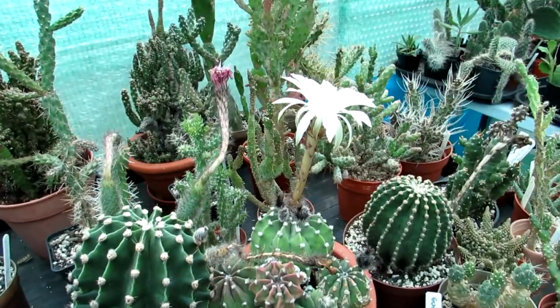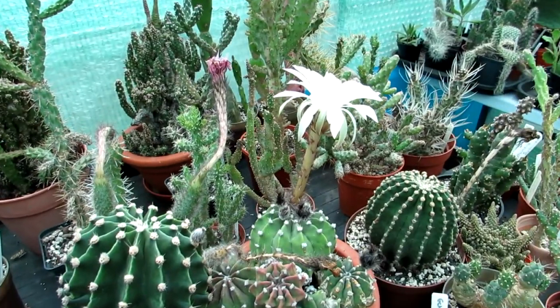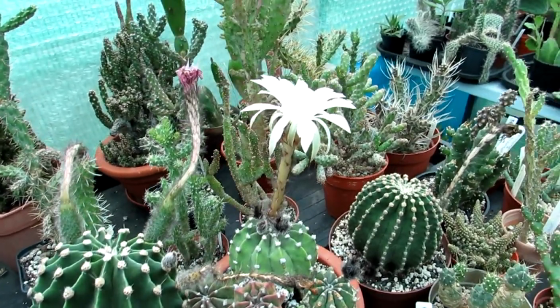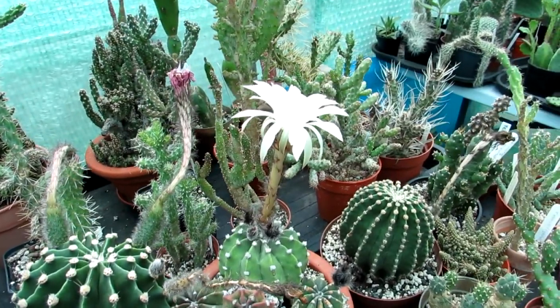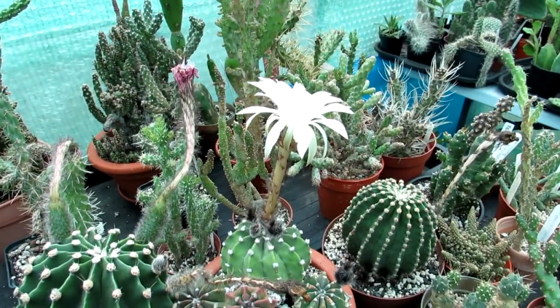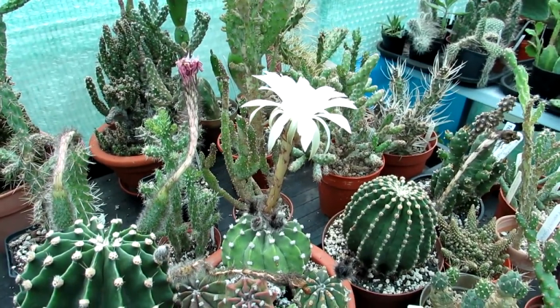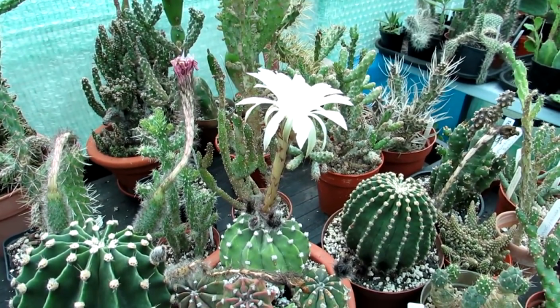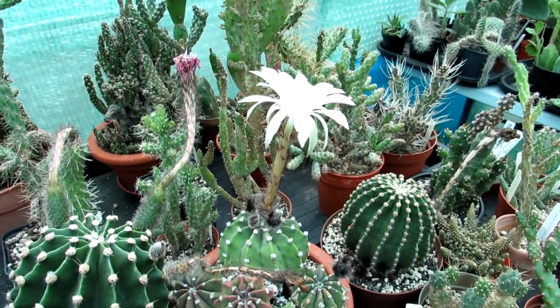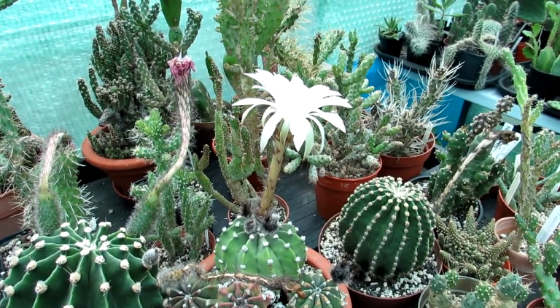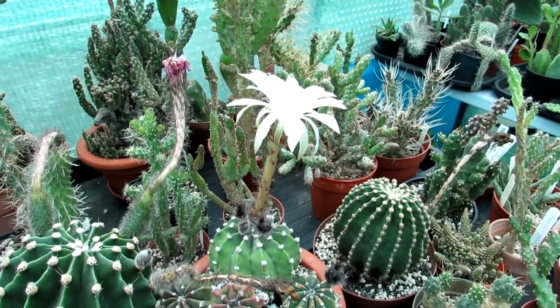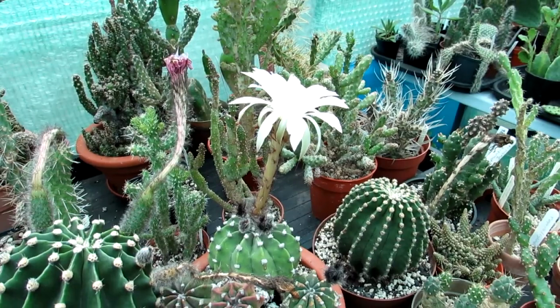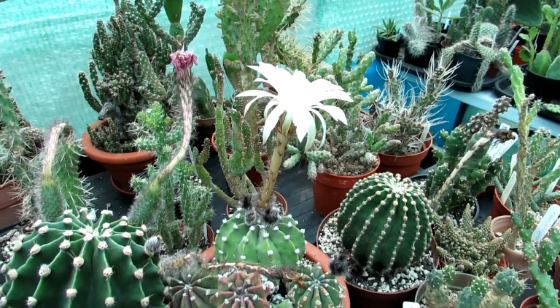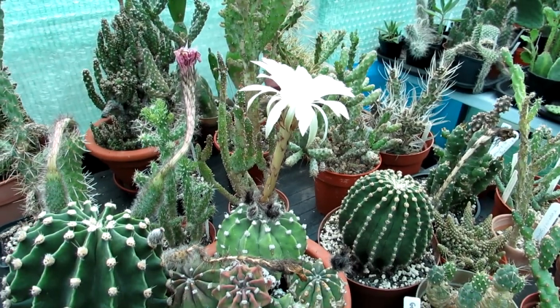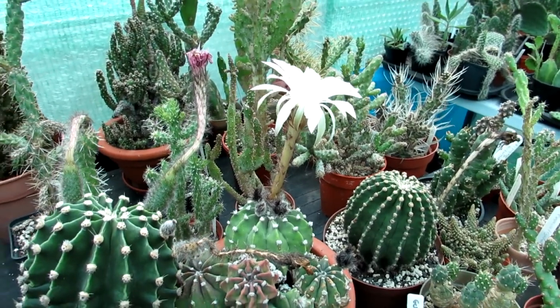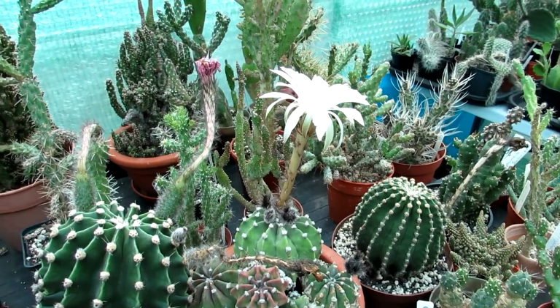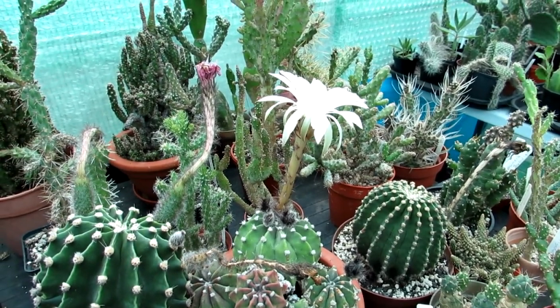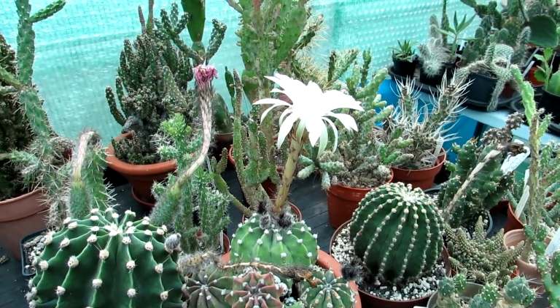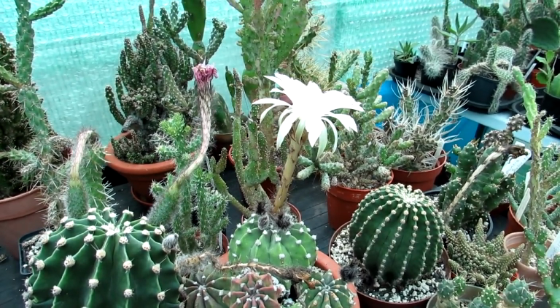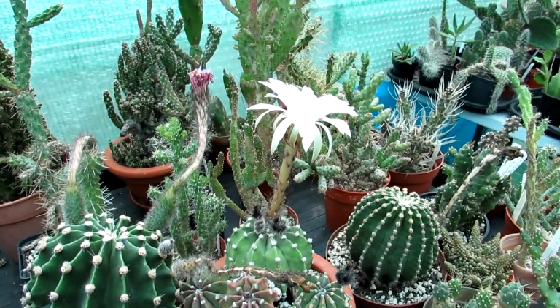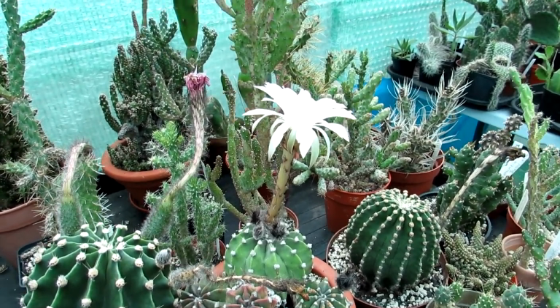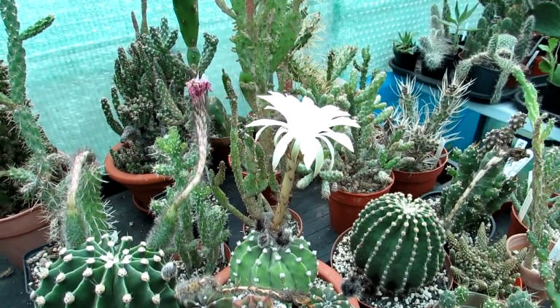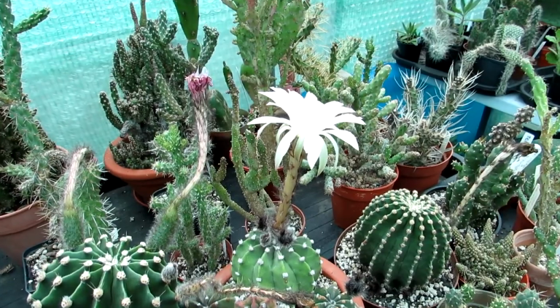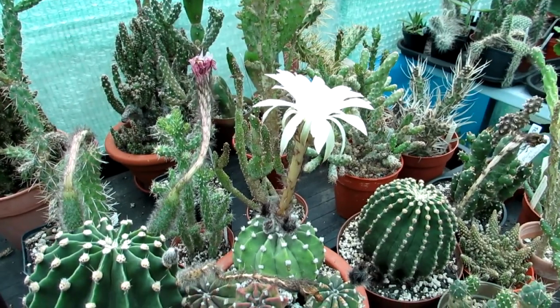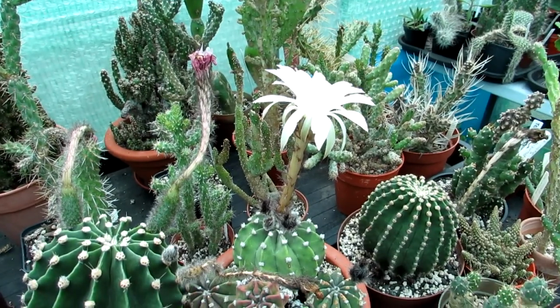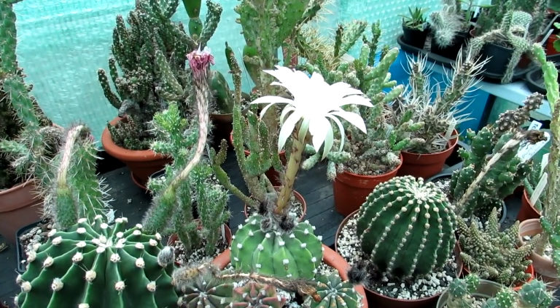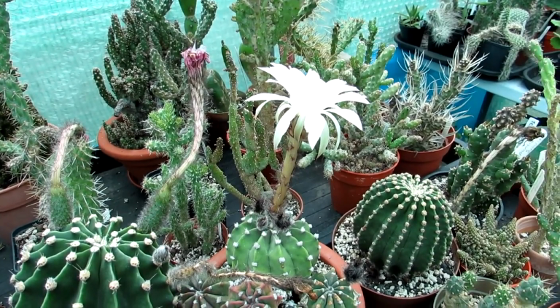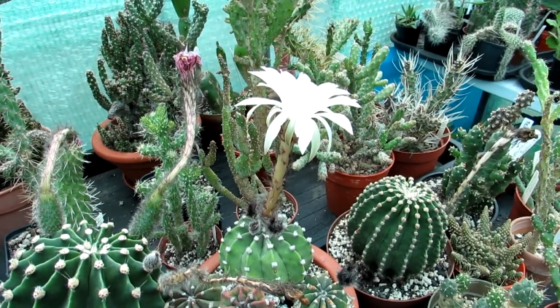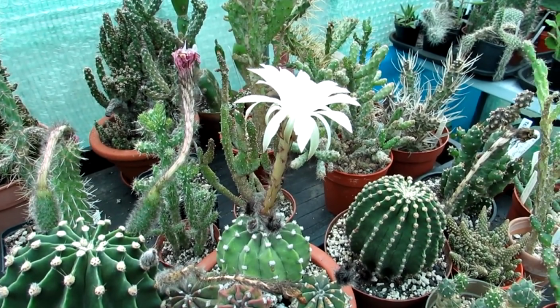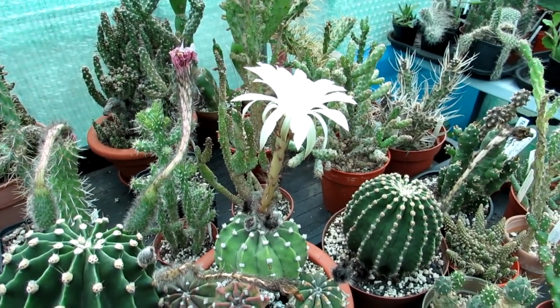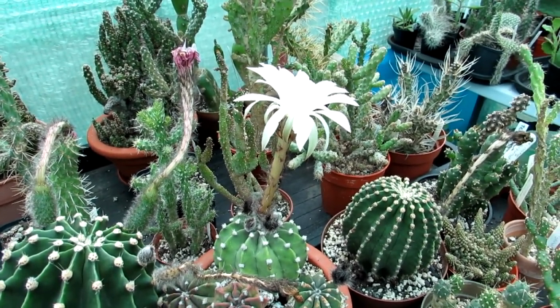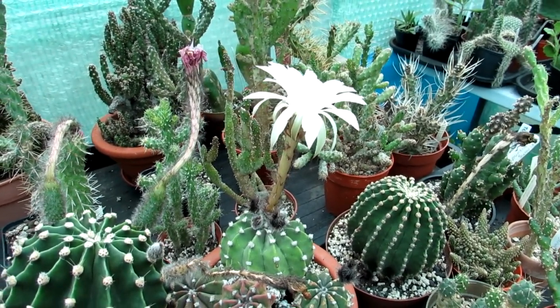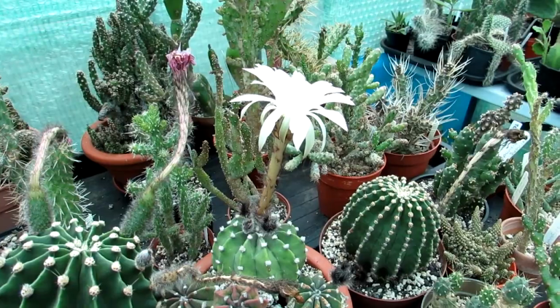These are actually my fiancé Hans's Echinopsis subdenudata that he had when he lived in Sweden, and he brought them over with him when he moved over to live with me in Ireland over four years ago now.